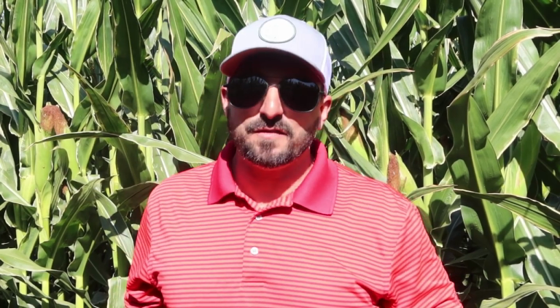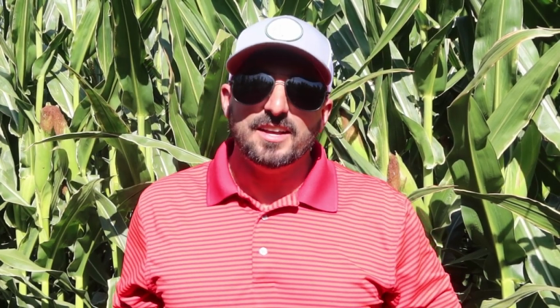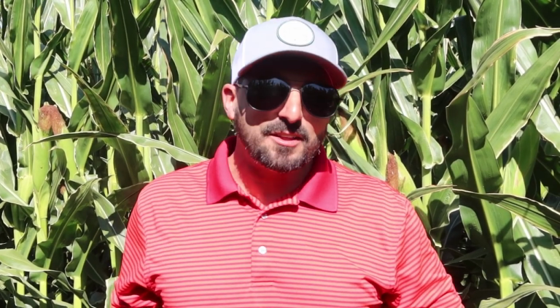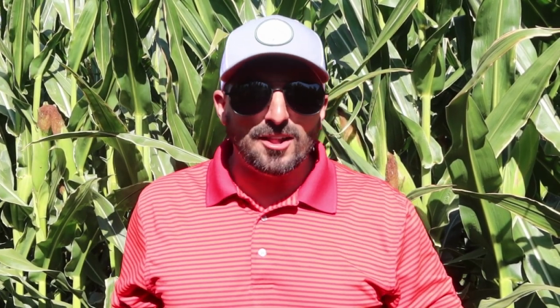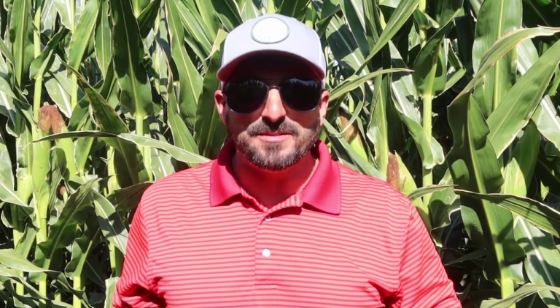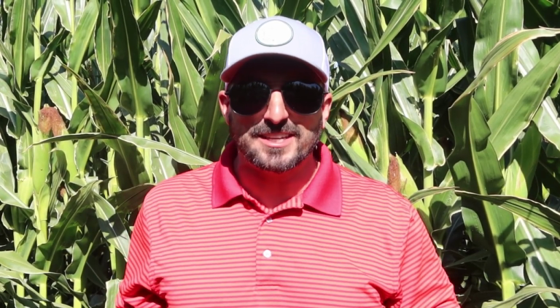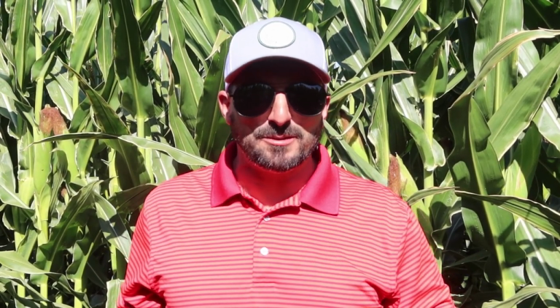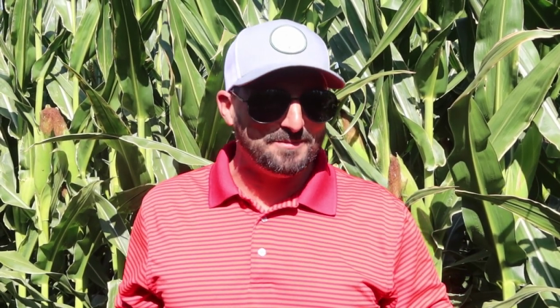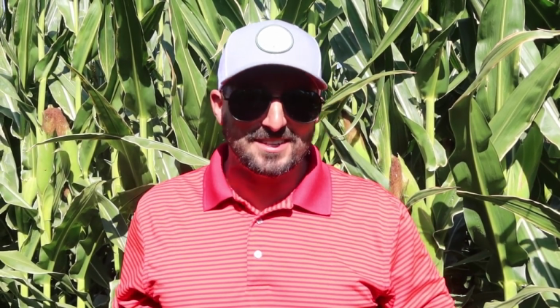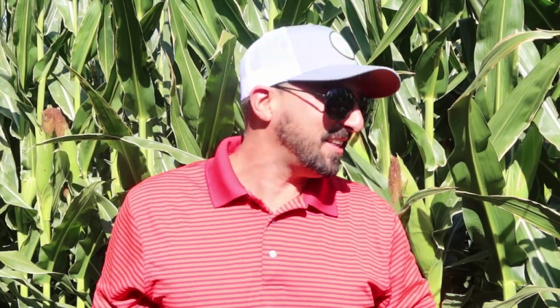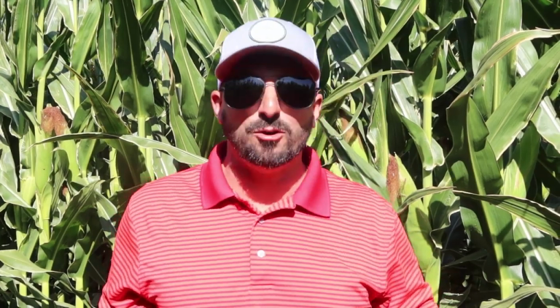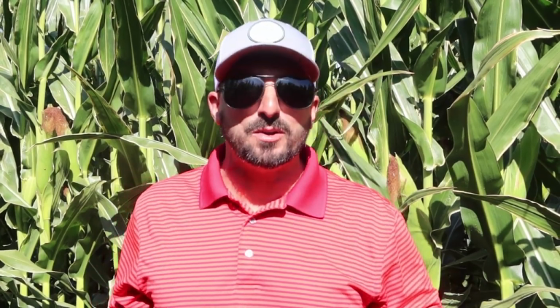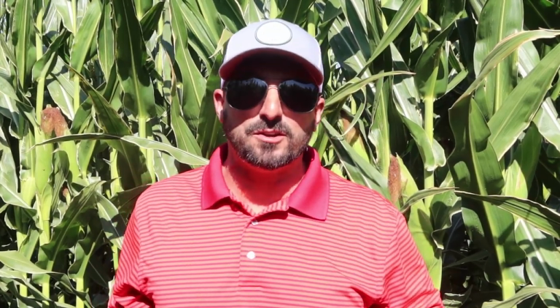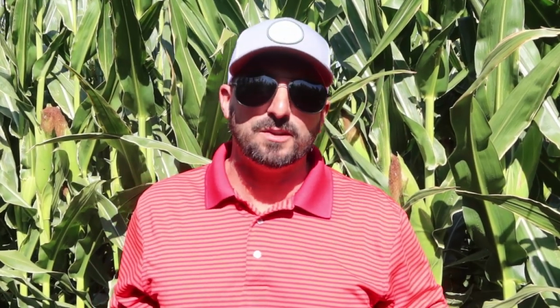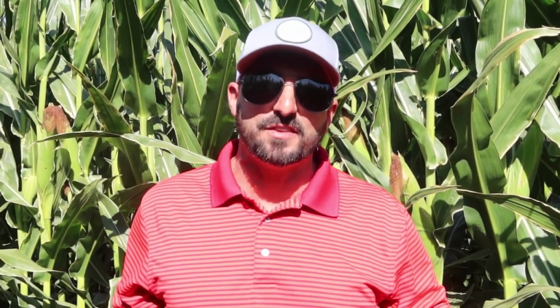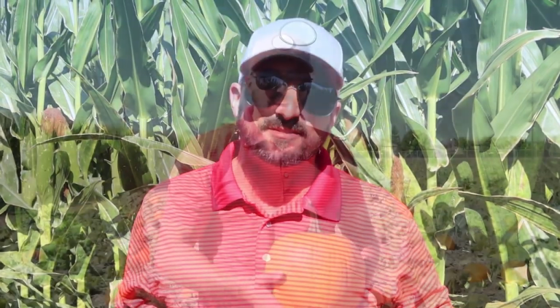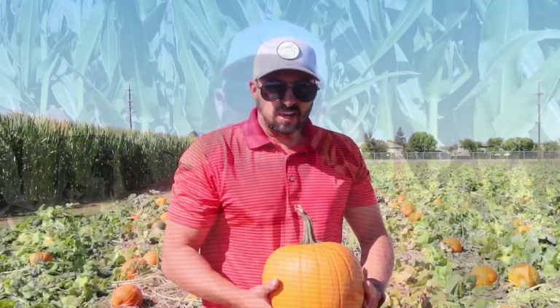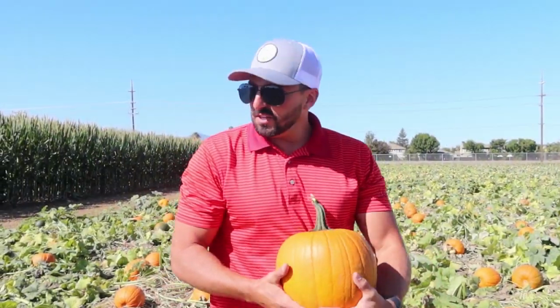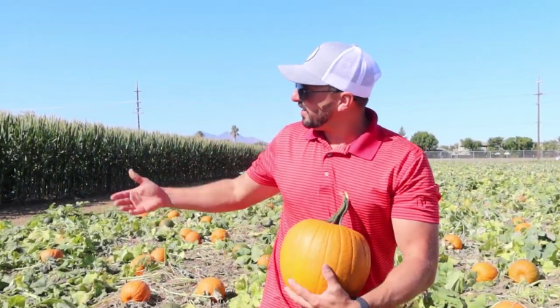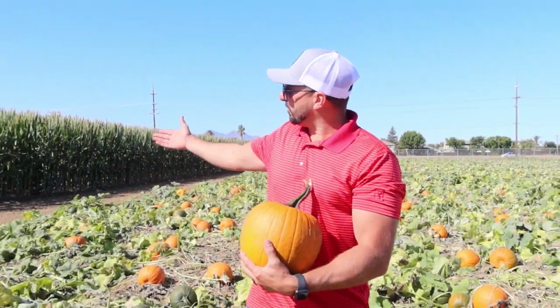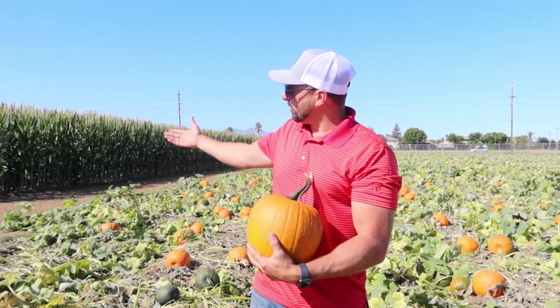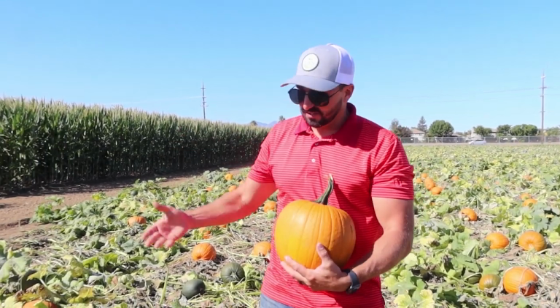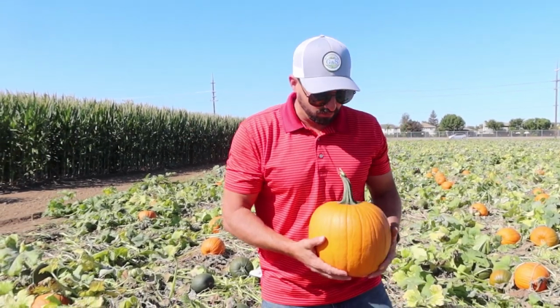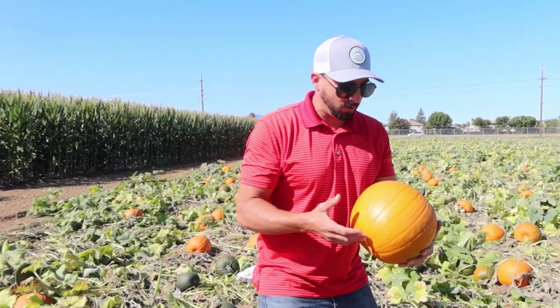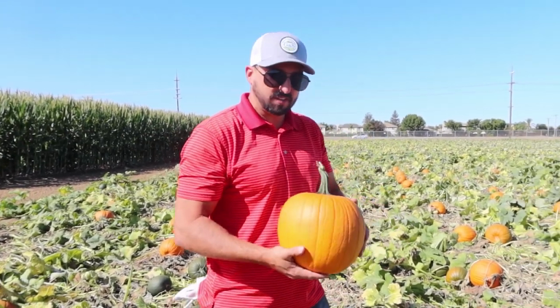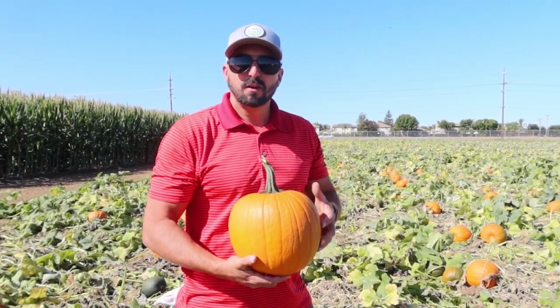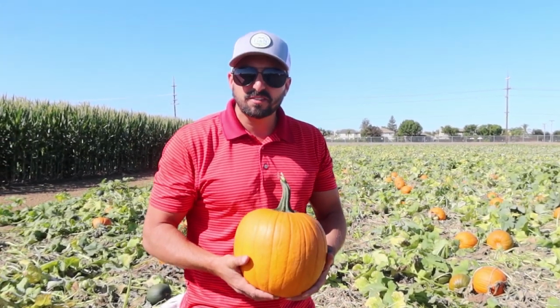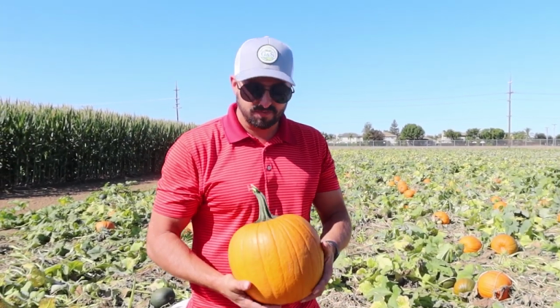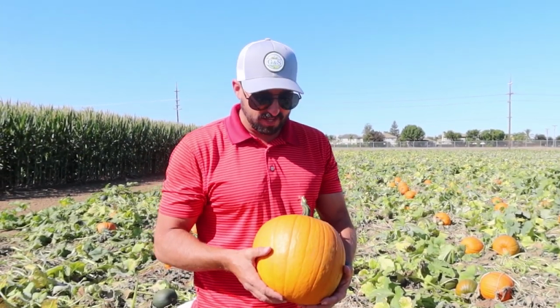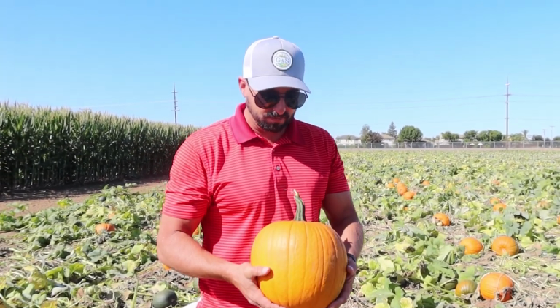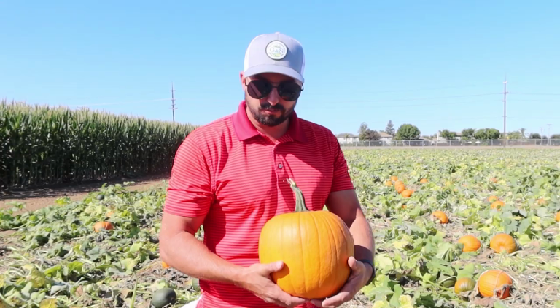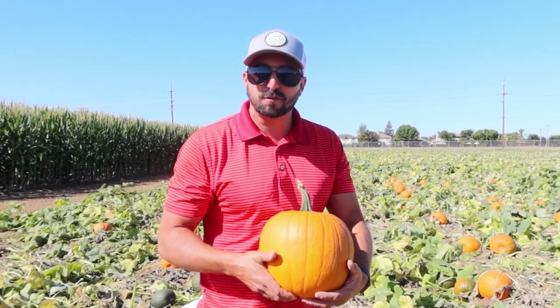The pumpkin patch is right next door, so you can come in, have a lot of fun, get kind of lost in the maze, get through in about 10 minutes, and then head over and pick your pumpkin right off the vine. As you can see, we're right next door to our corn maze and we have our pumpkins.